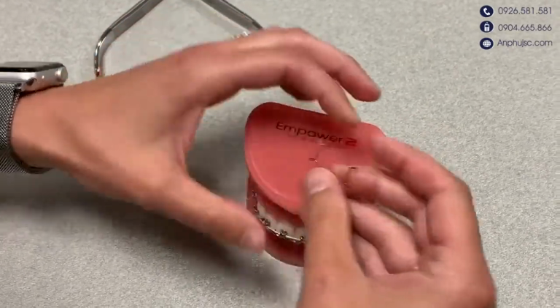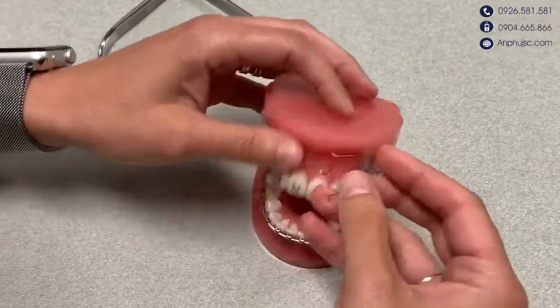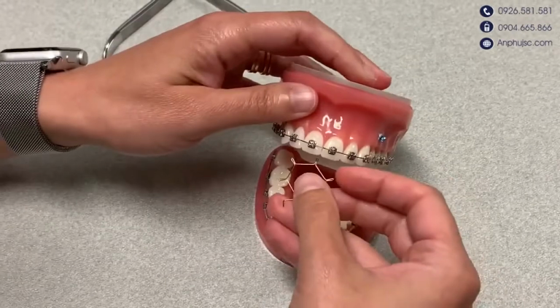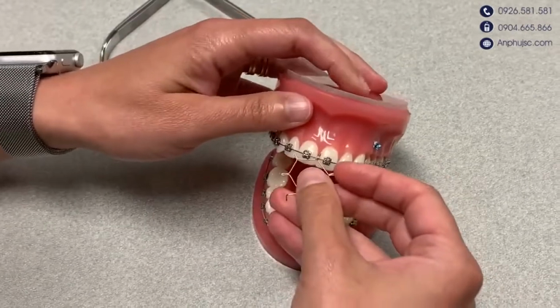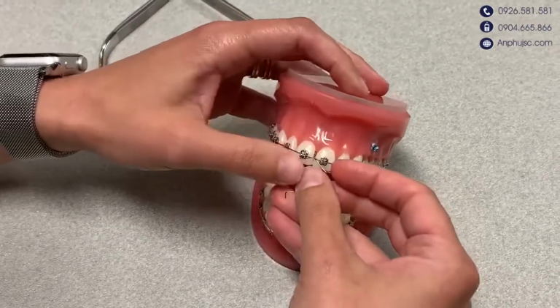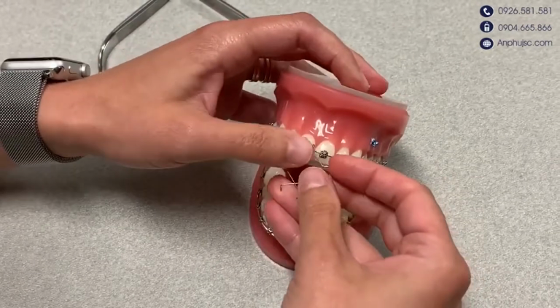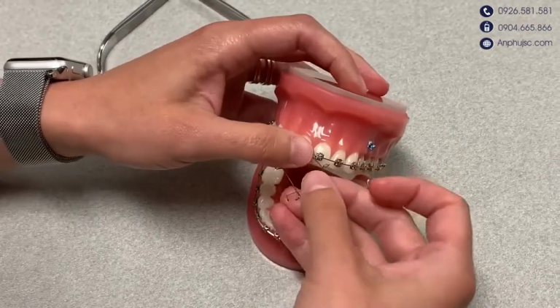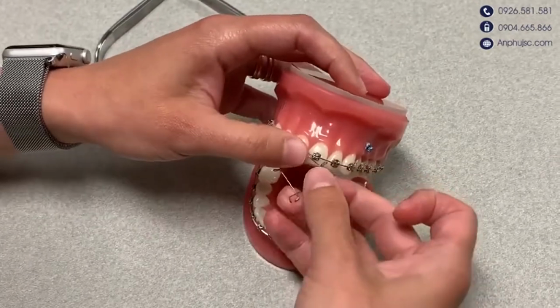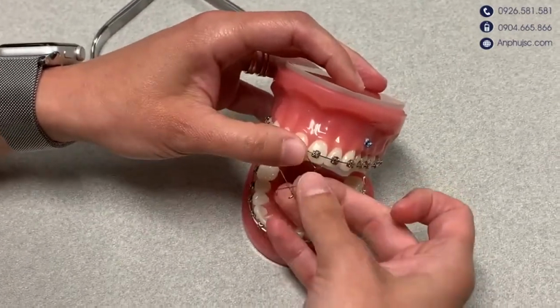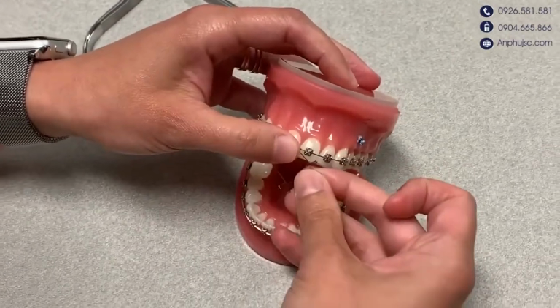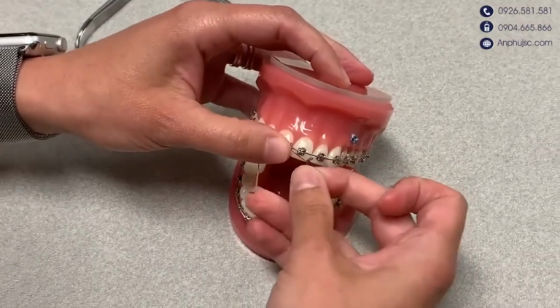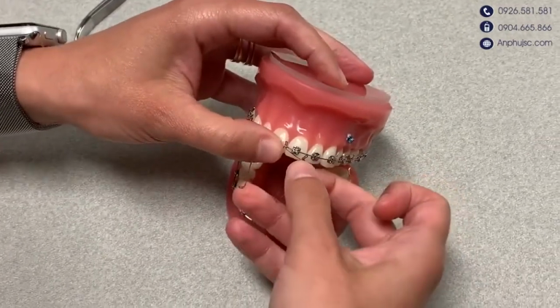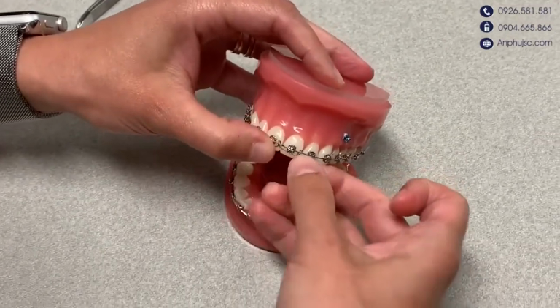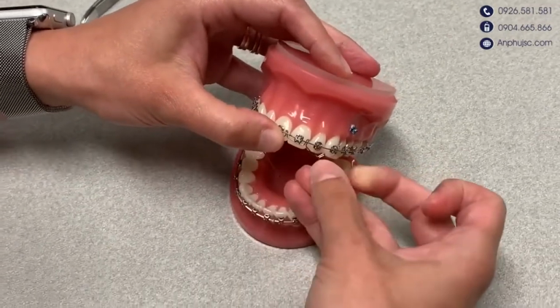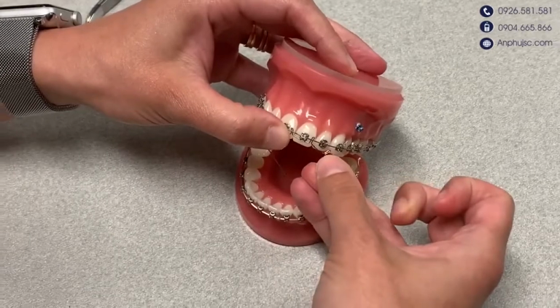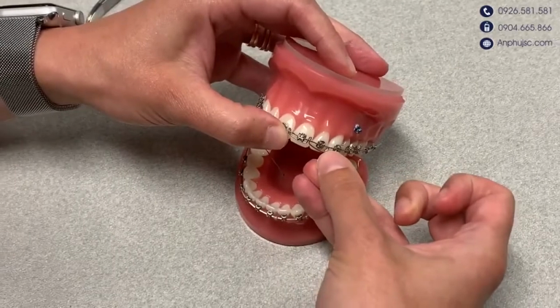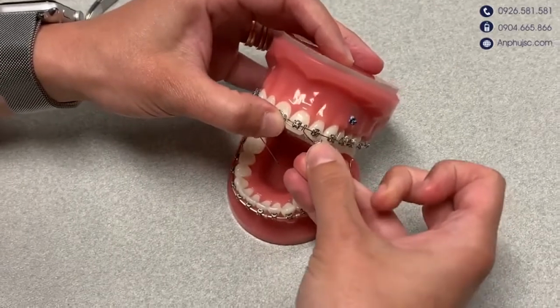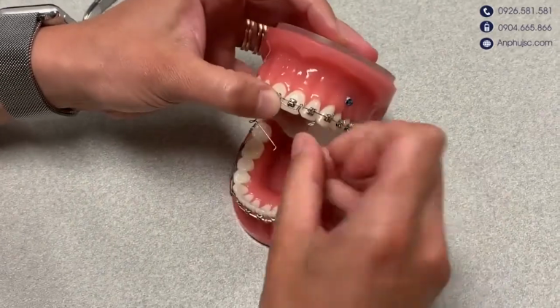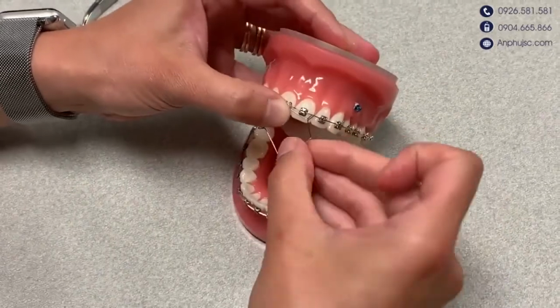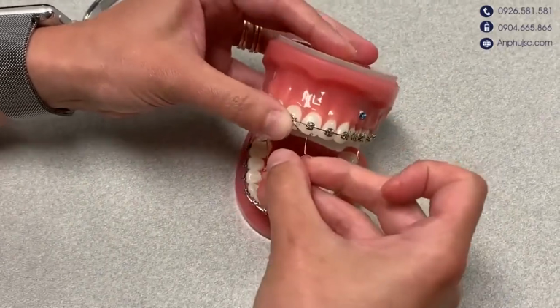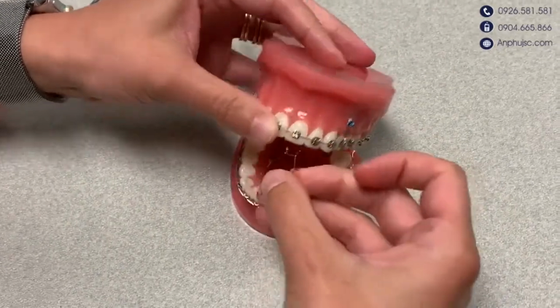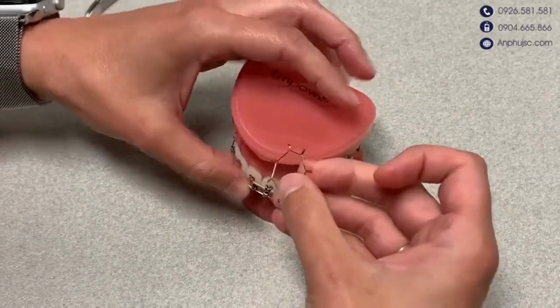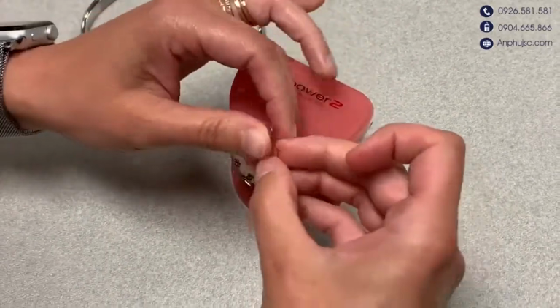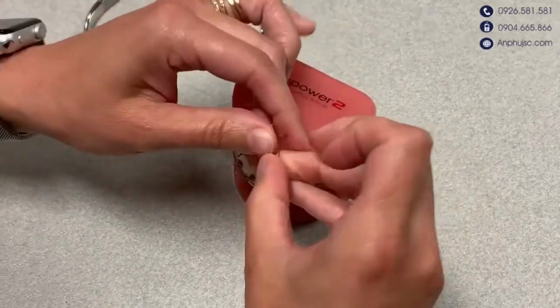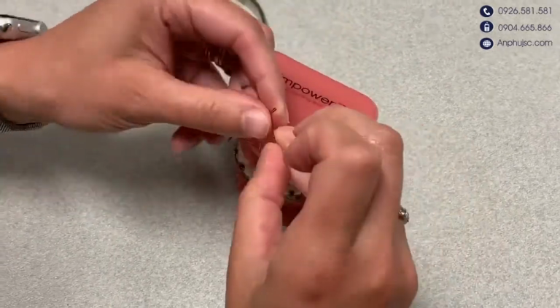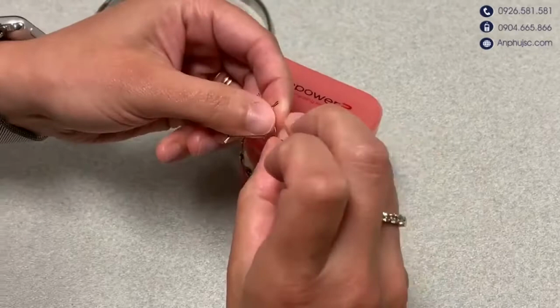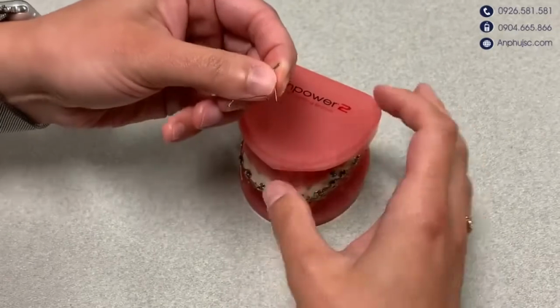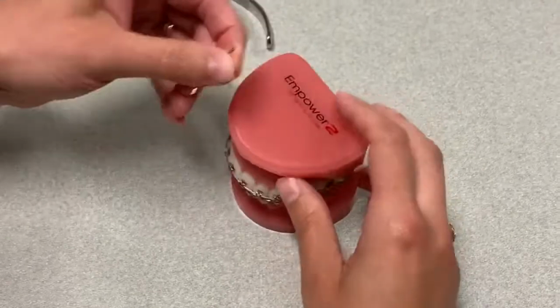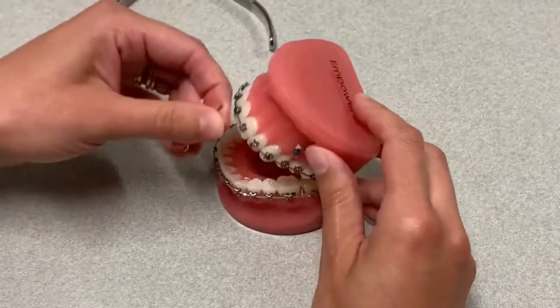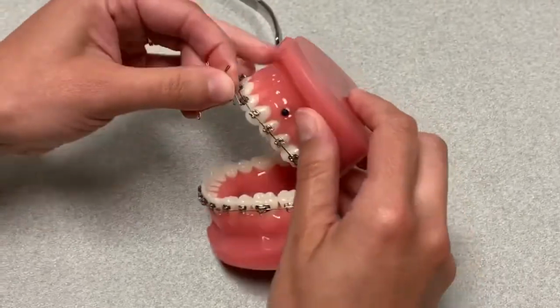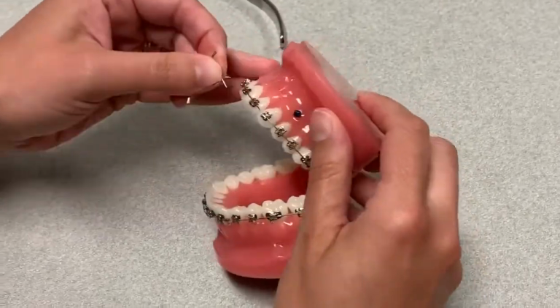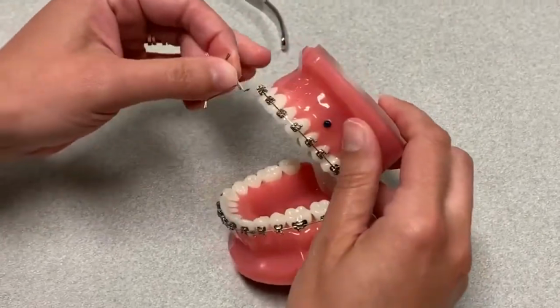So in this case, once this is installed, it's going to look like this. For the uppers, you always hook distal to the fours.